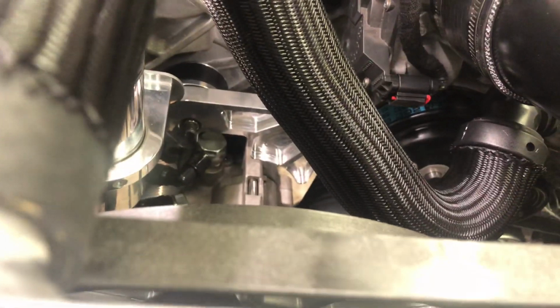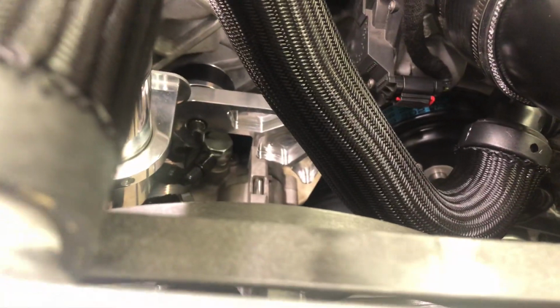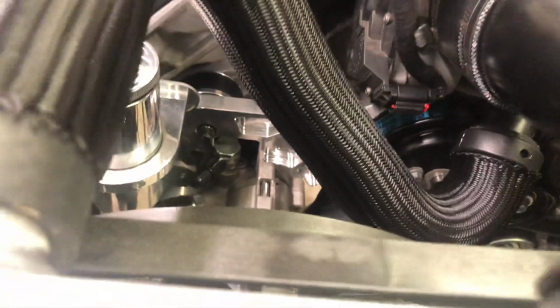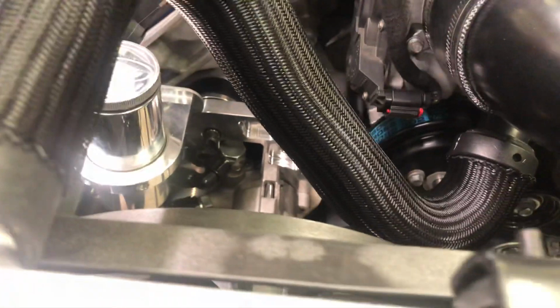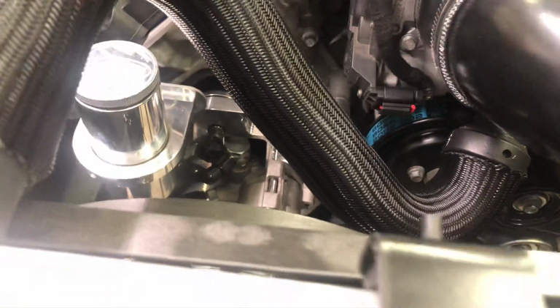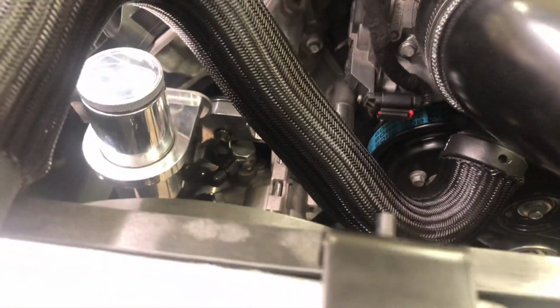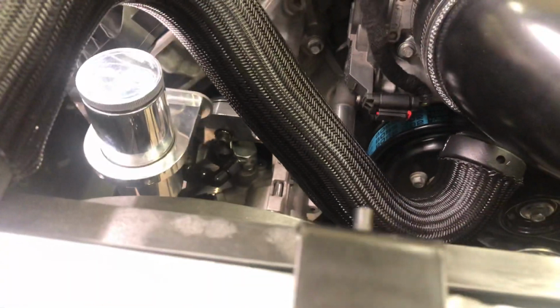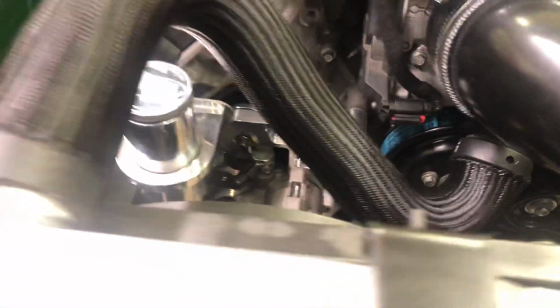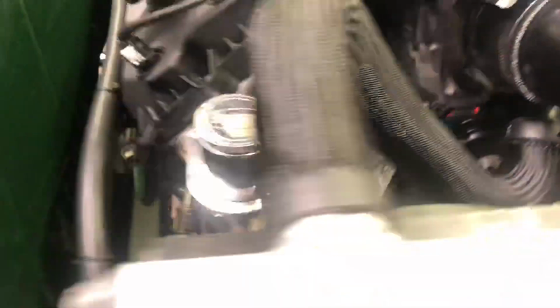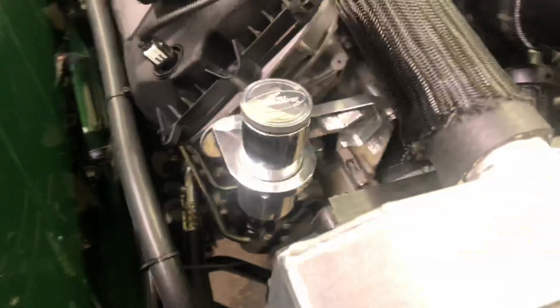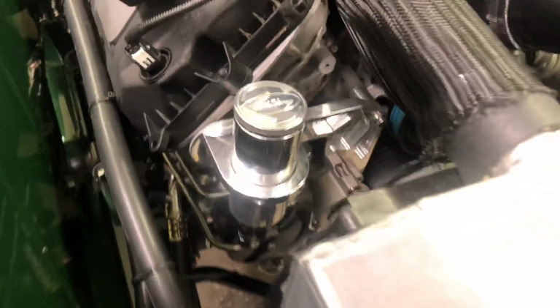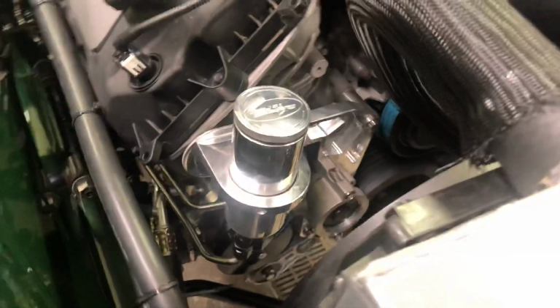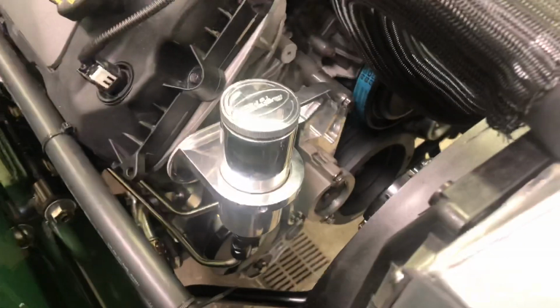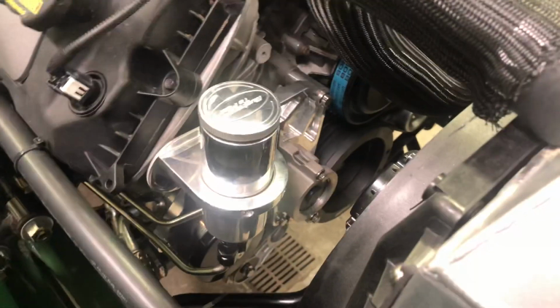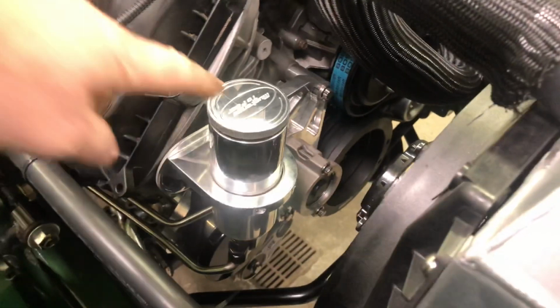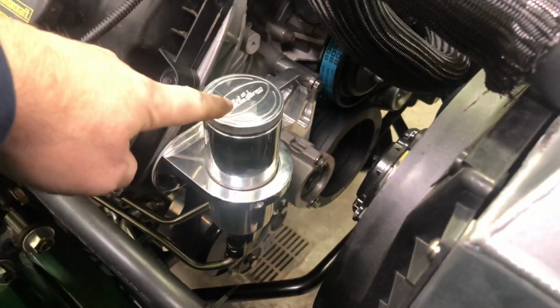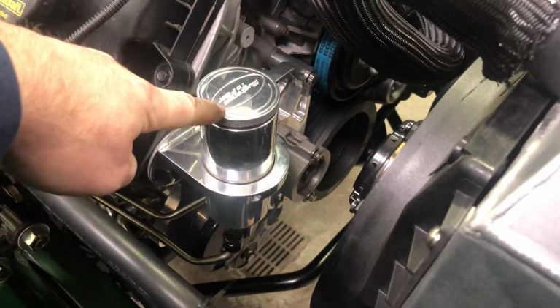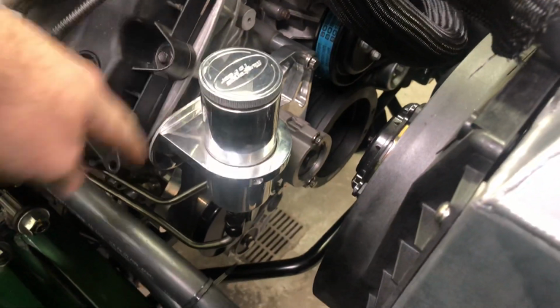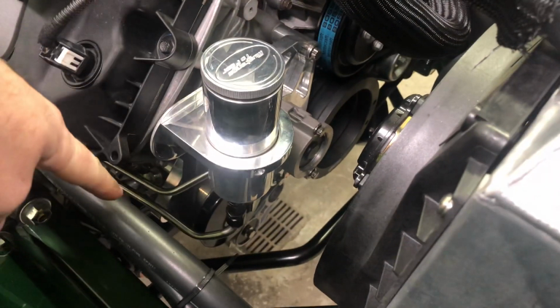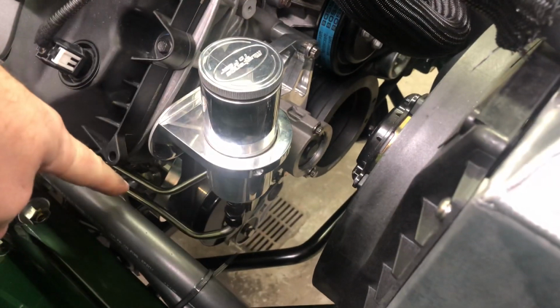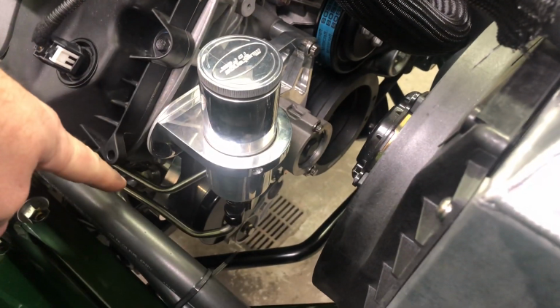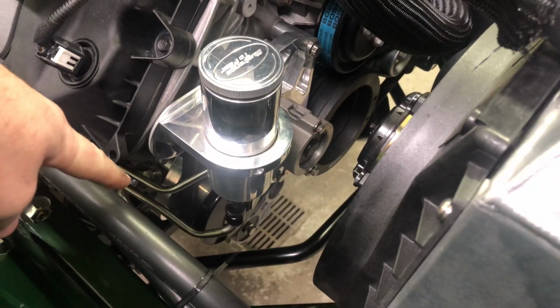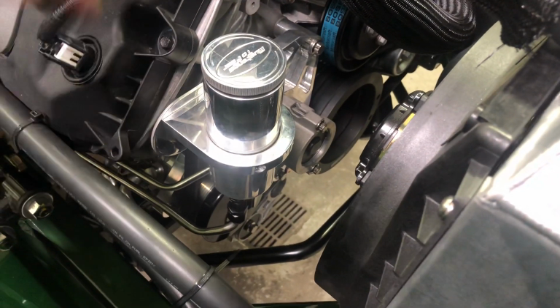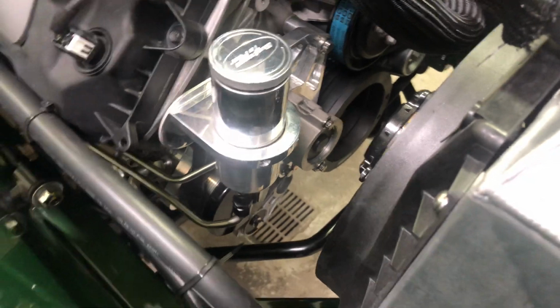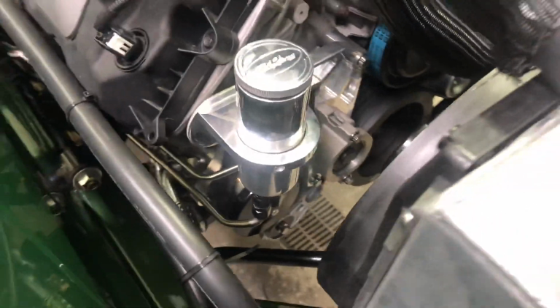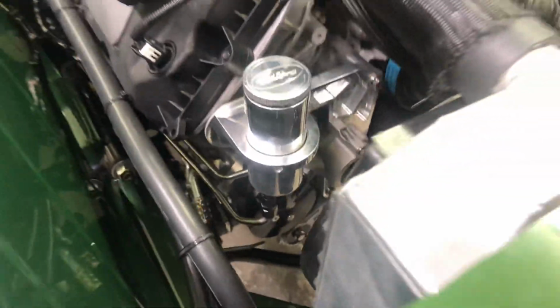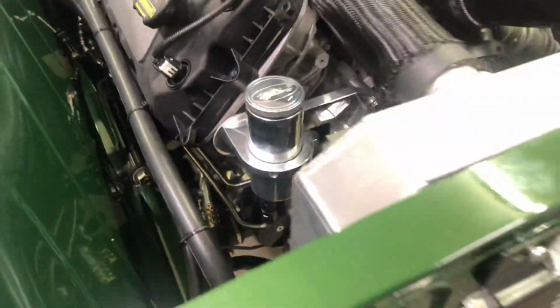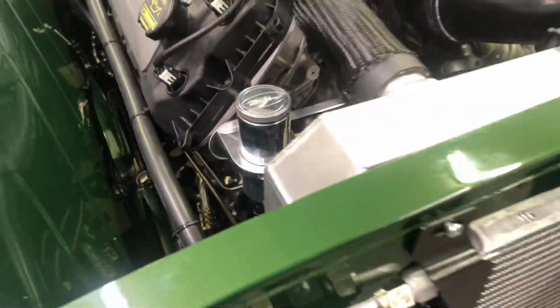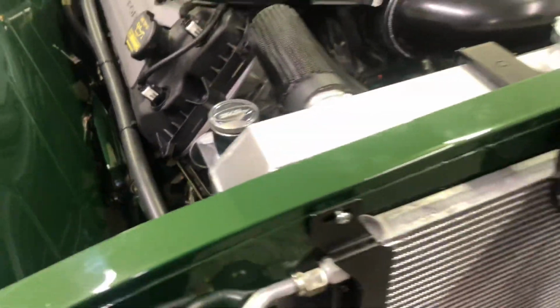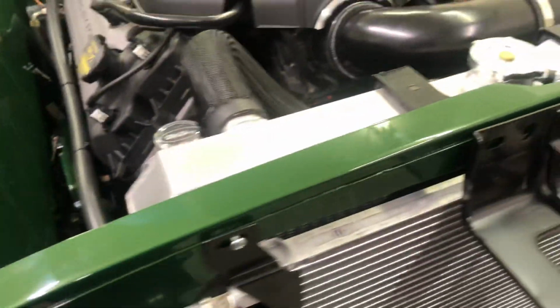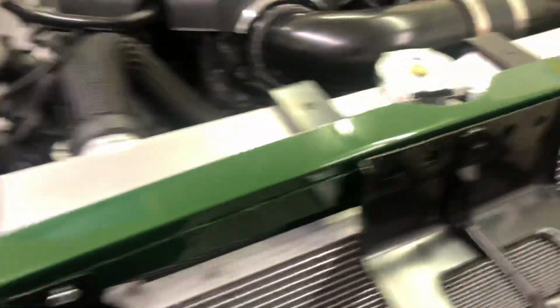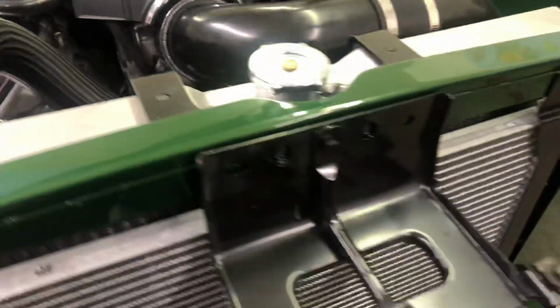It did not include the reservoir for the power steering — this is from Mustangs to Fear — along with the custom stainless lines to run down to the rack and back to the air conditioning.